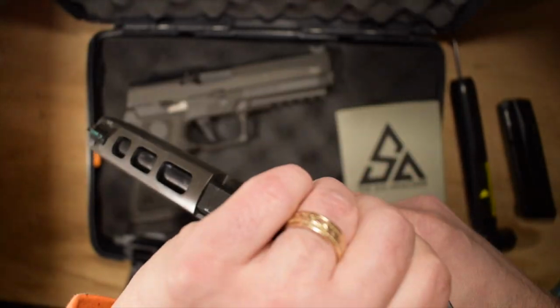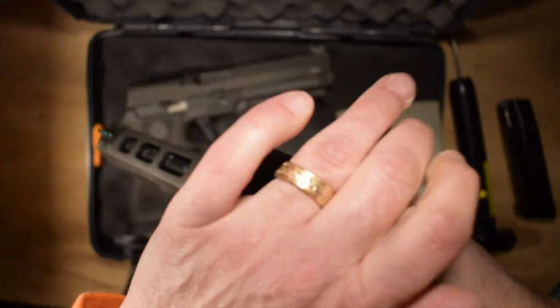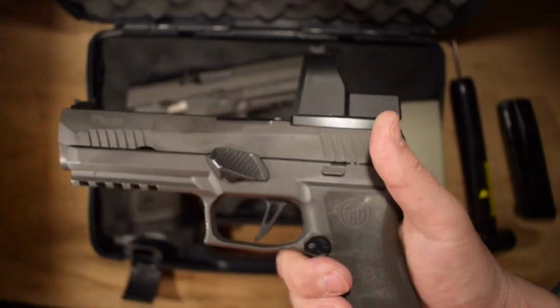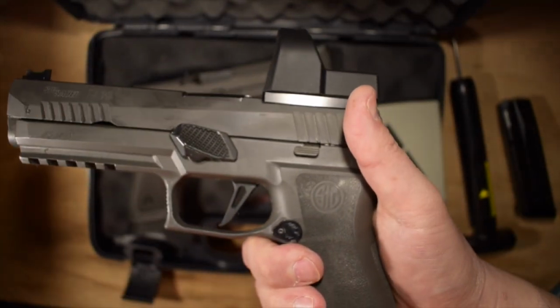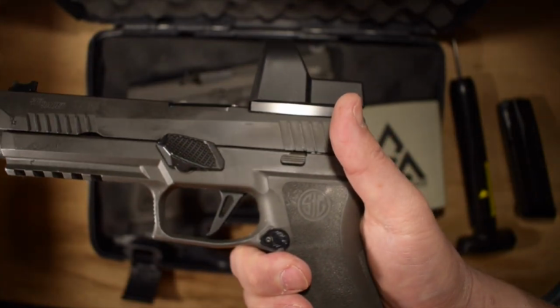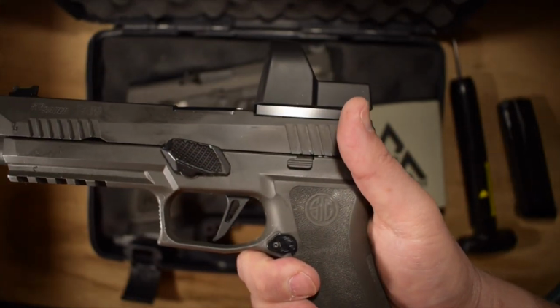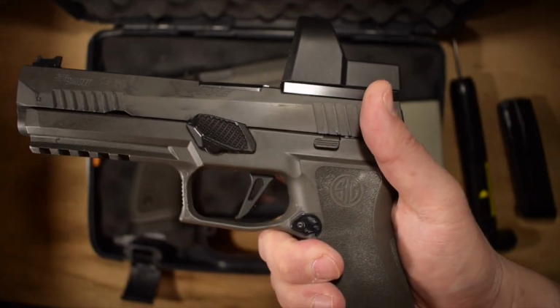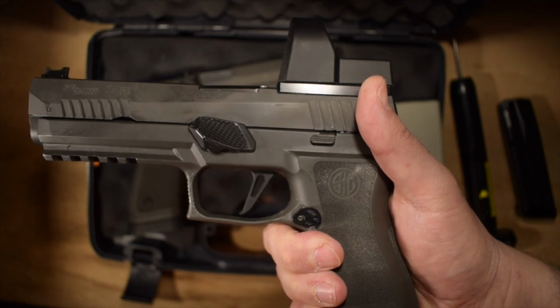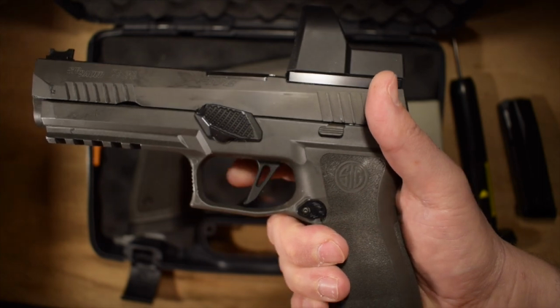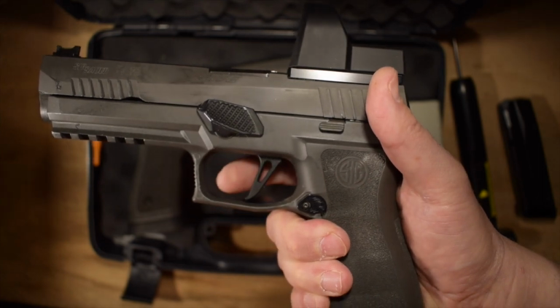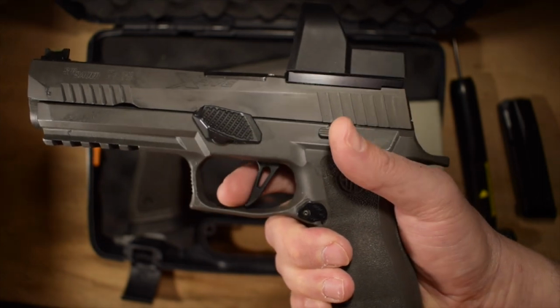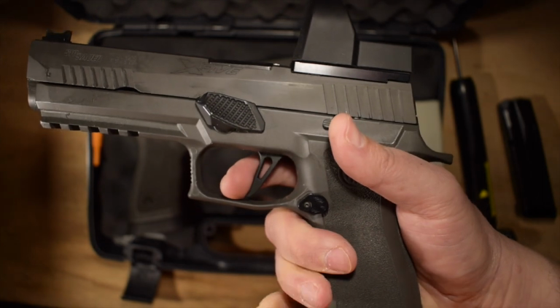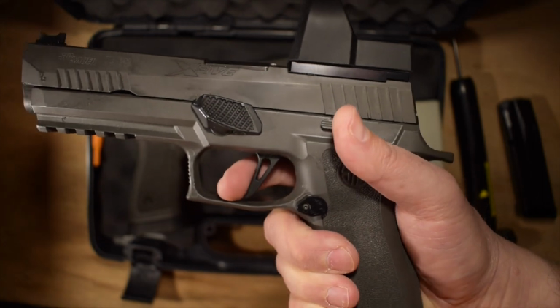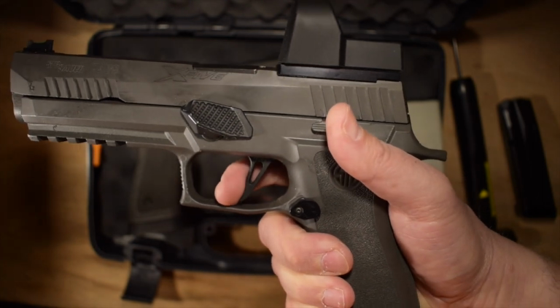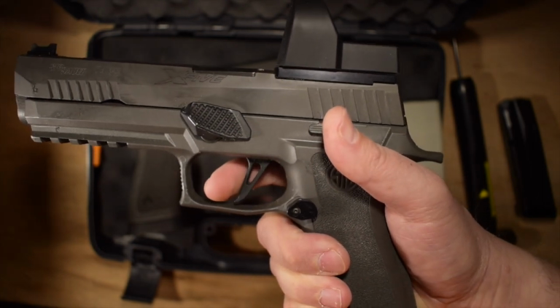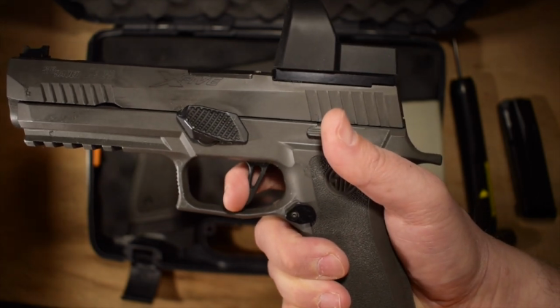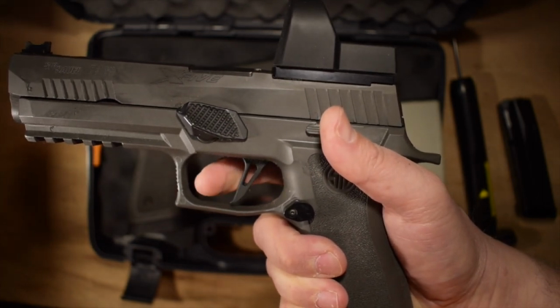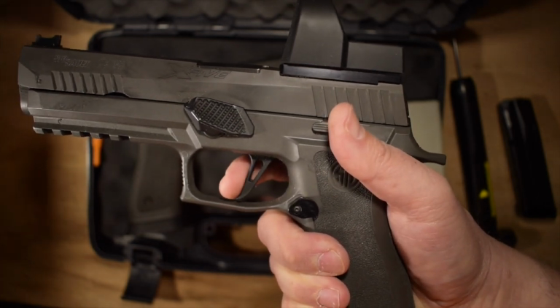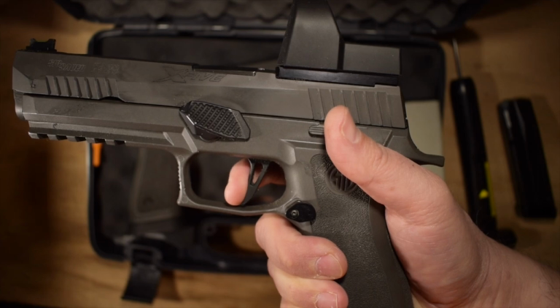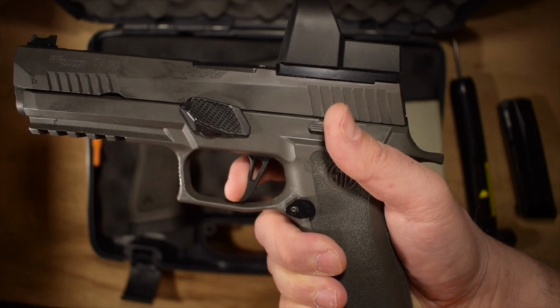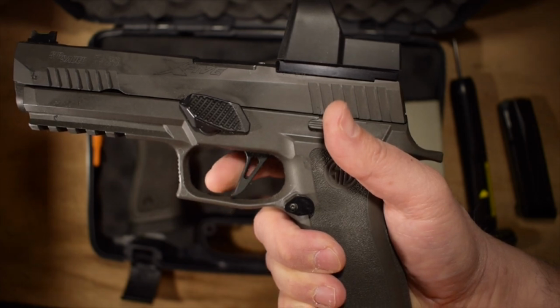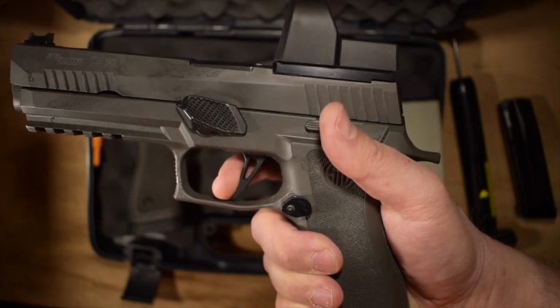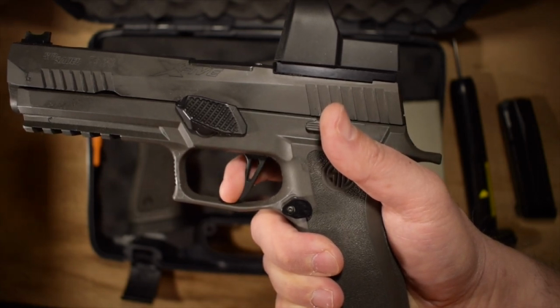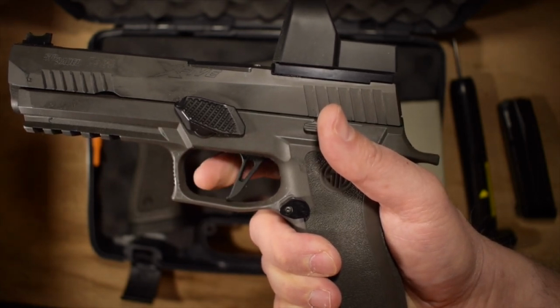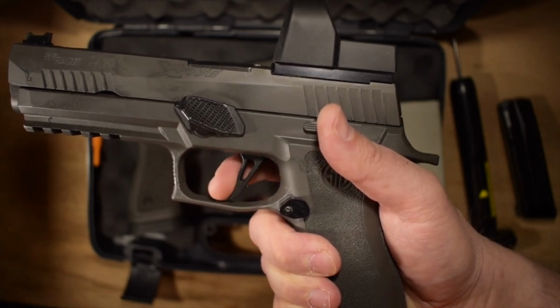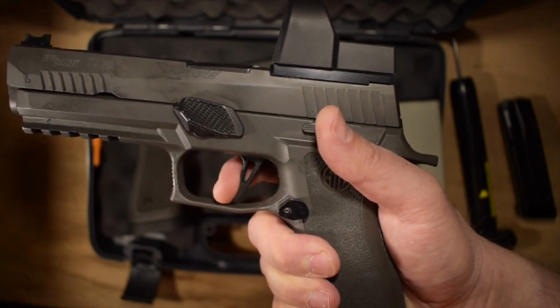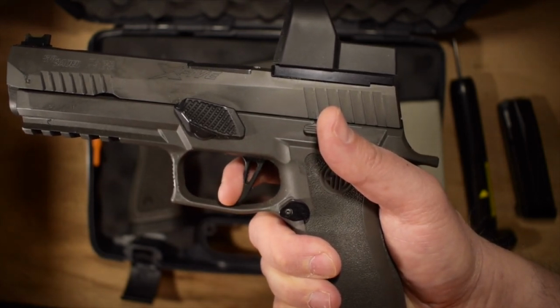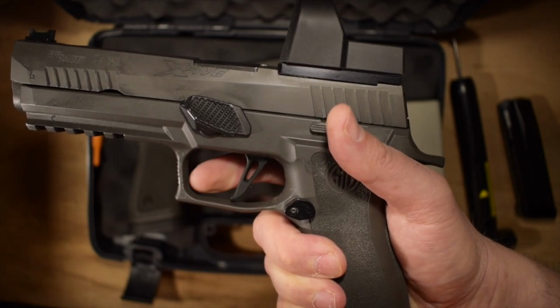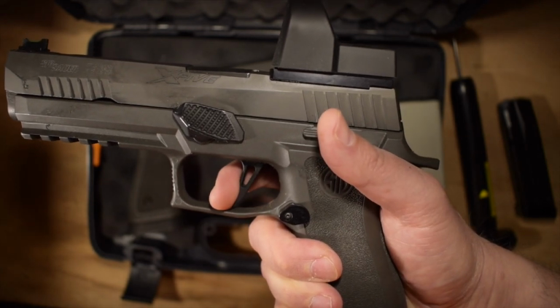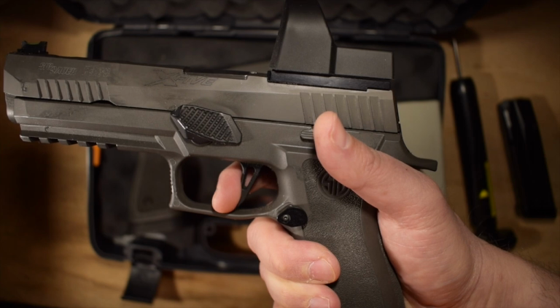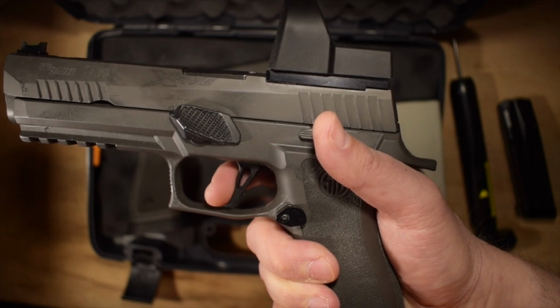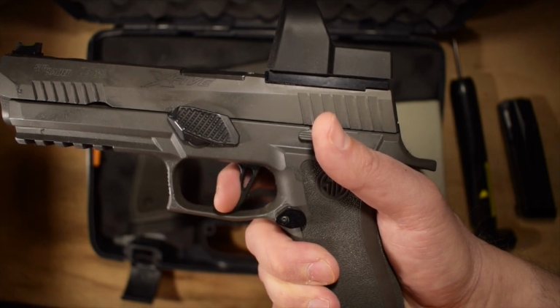Let me just pull it on camera so you can kind of run through exactly what the stock trigger is like. I've got my finger on the trigger - there's this amount of take-up, not a lot, but there's a little amount here.